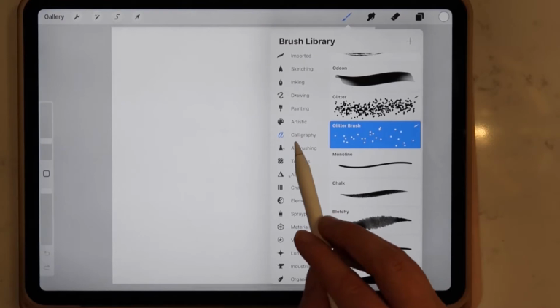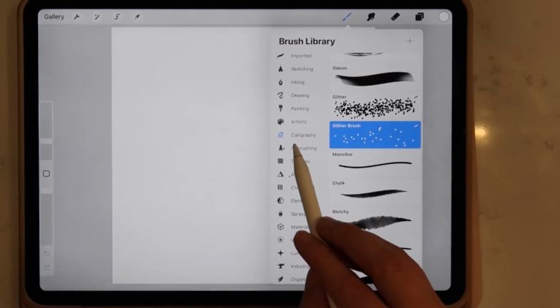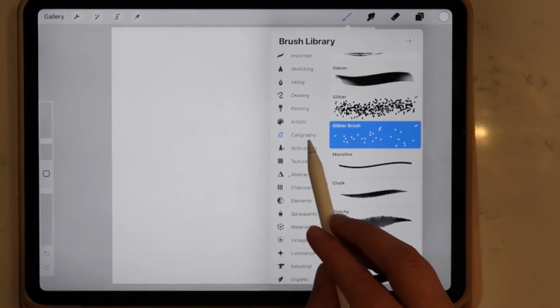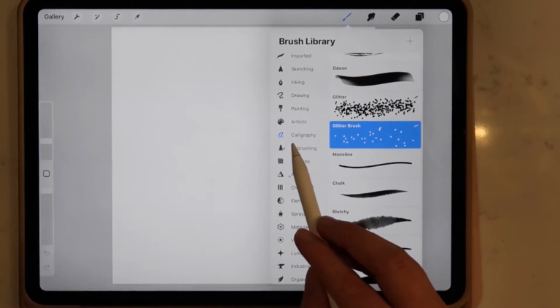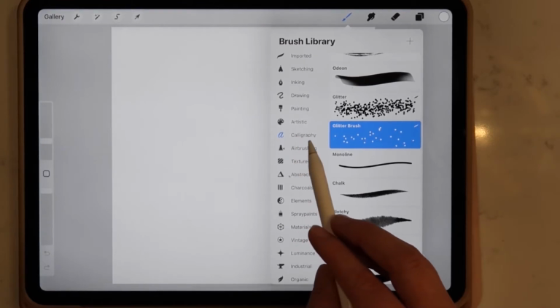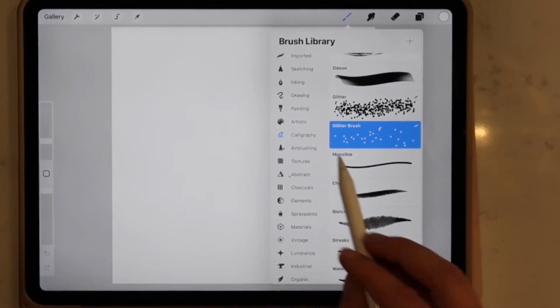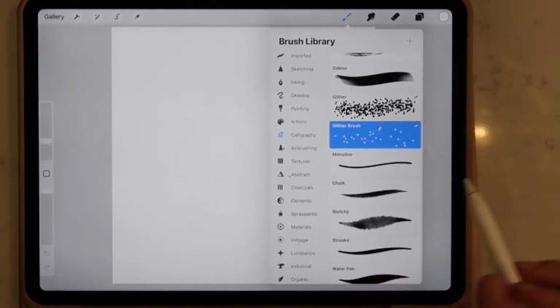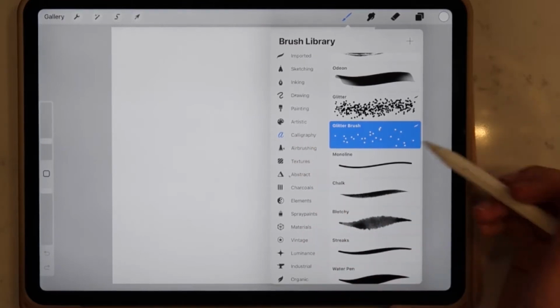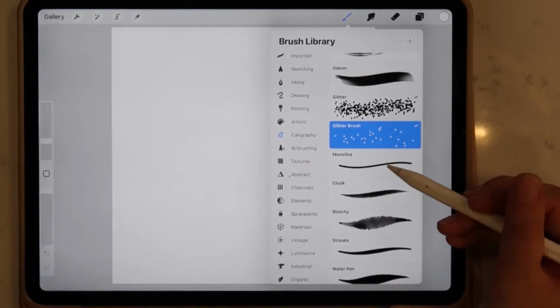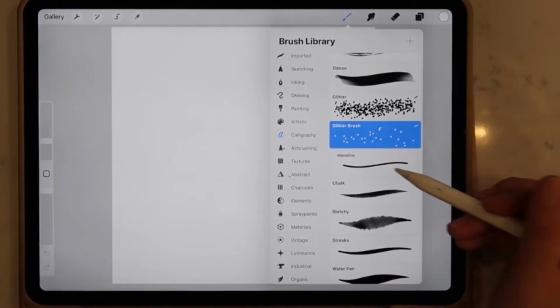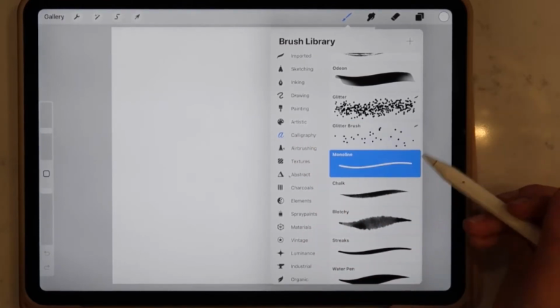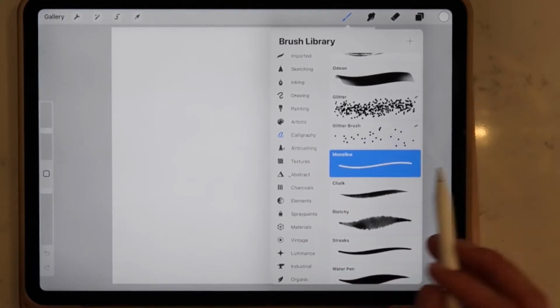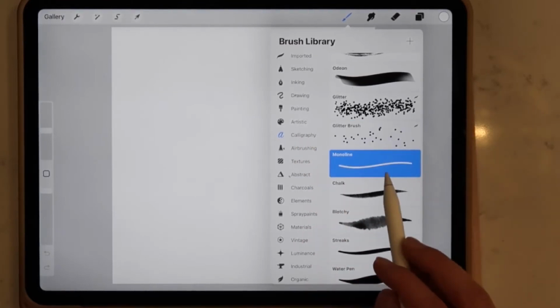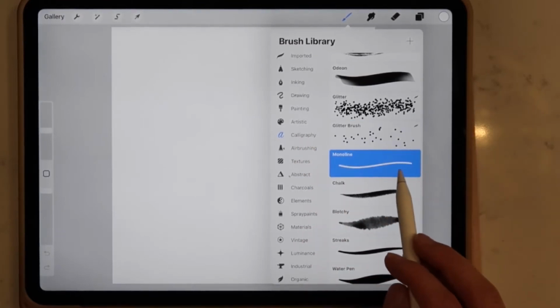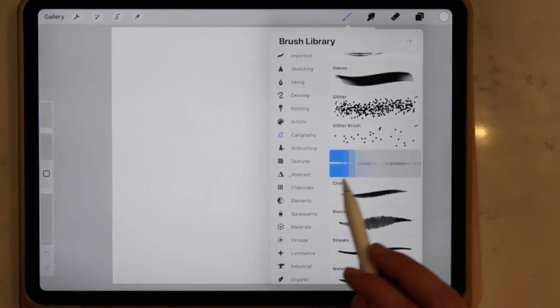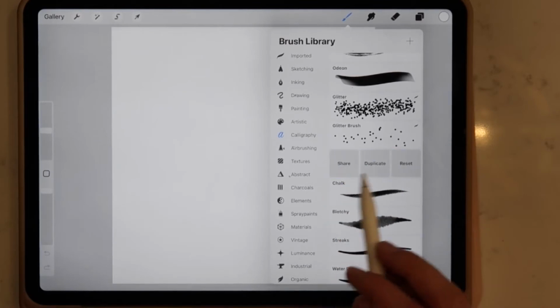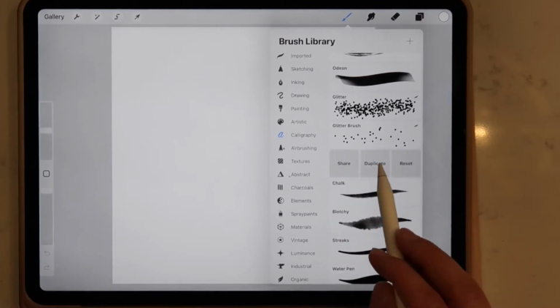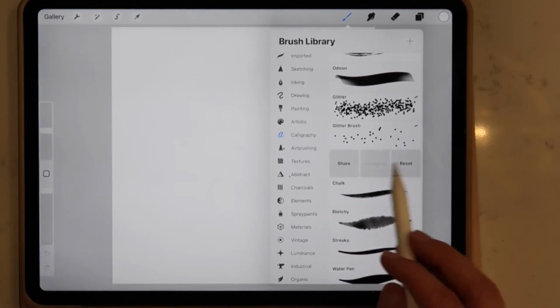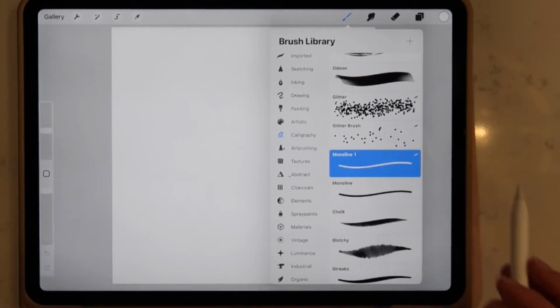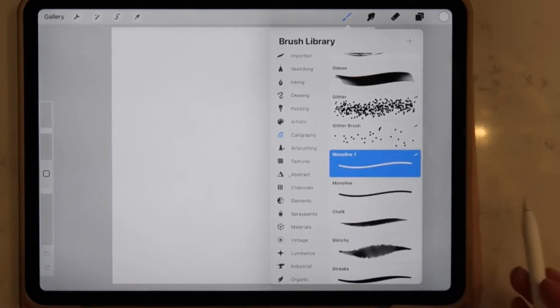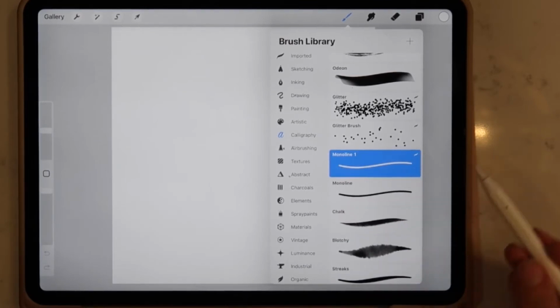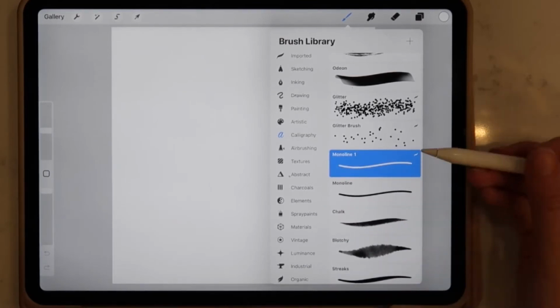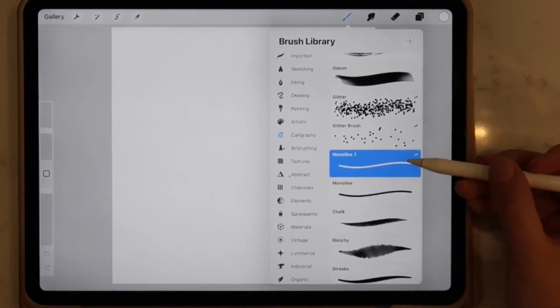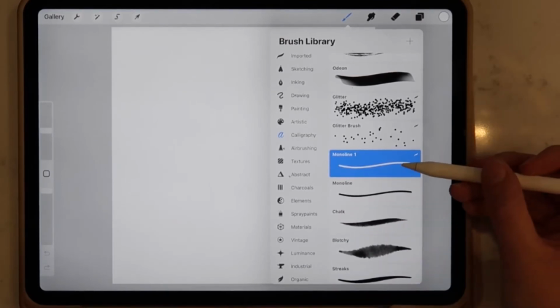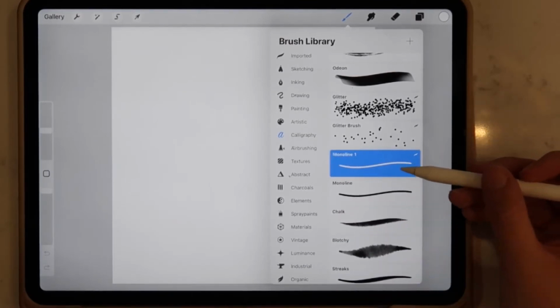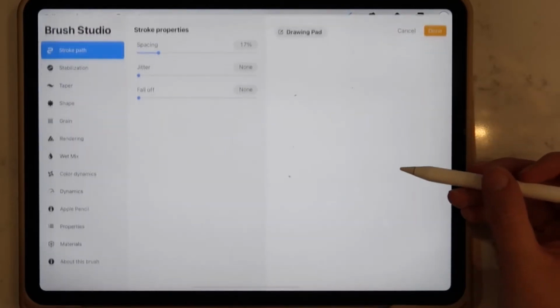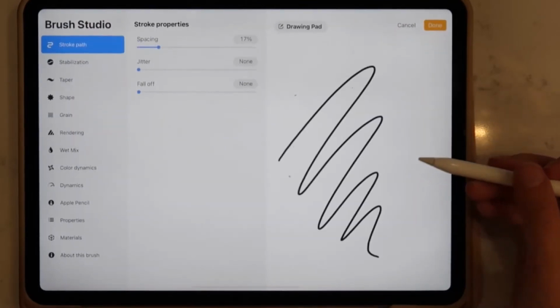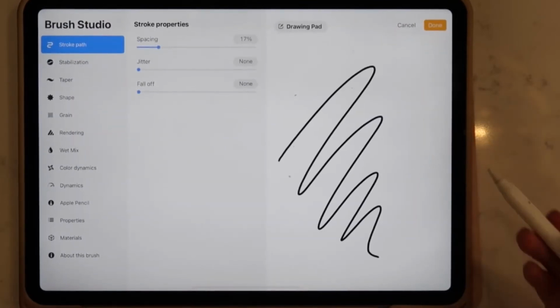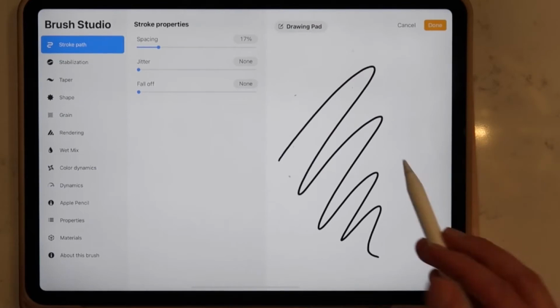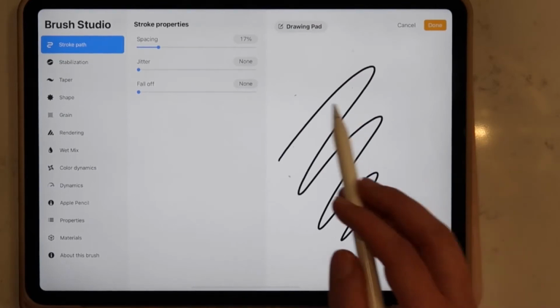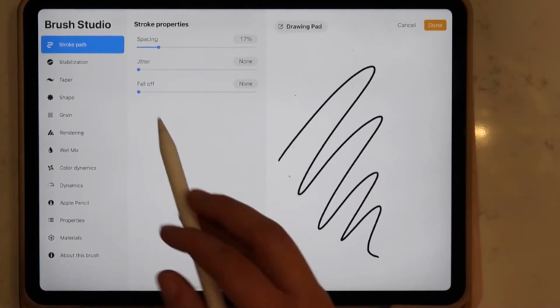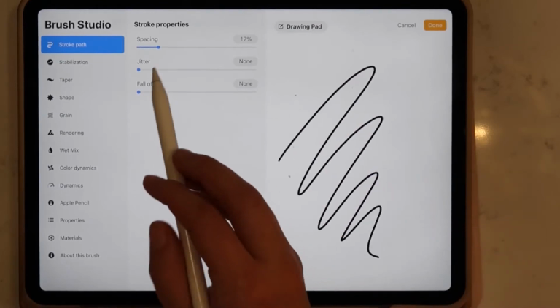As you can see I've already created this glitter brush, but you're going to go under Calligraphy, select the Monoline brush, and you're actually going to duplicate that brush. Once you've done that you'll be guided to a page with all kinds of options for changing your brushes.